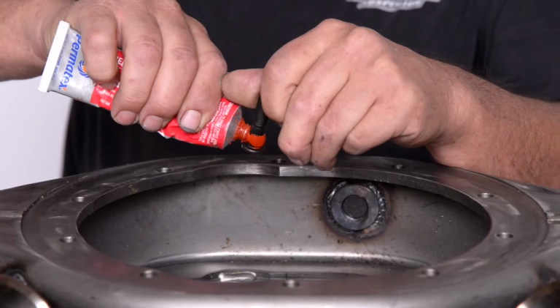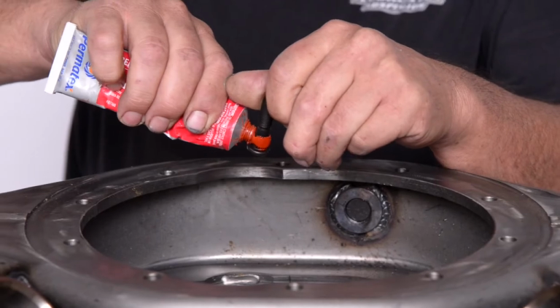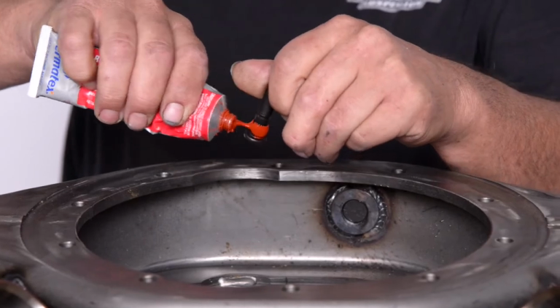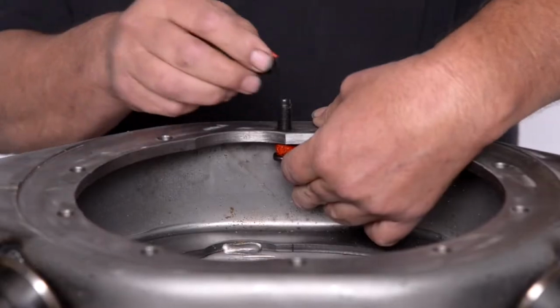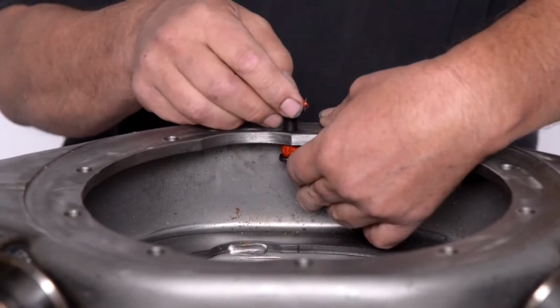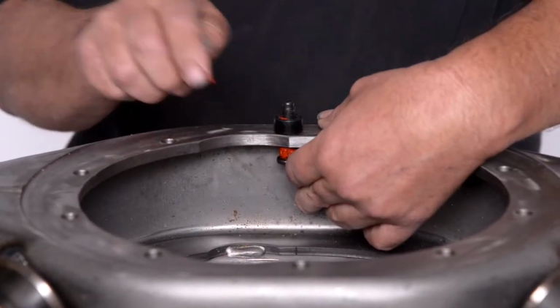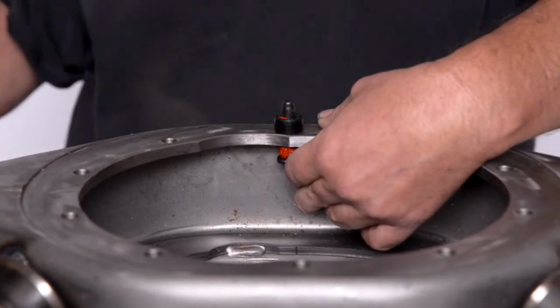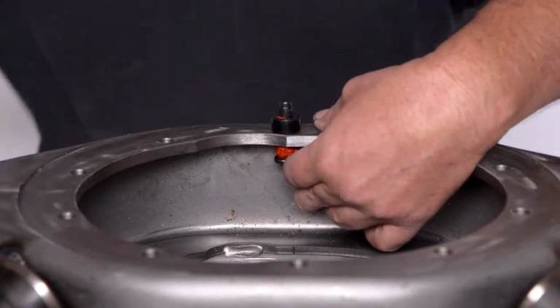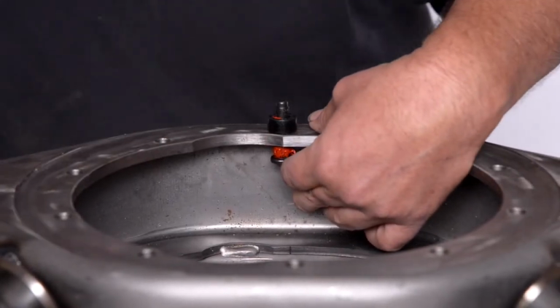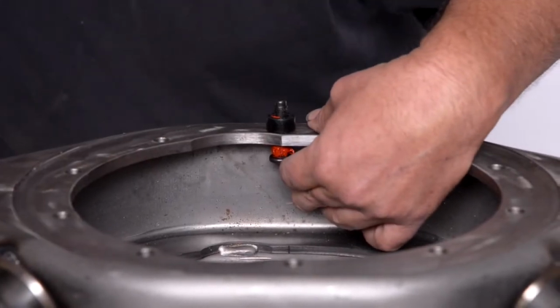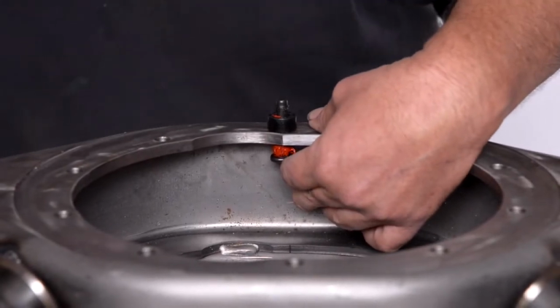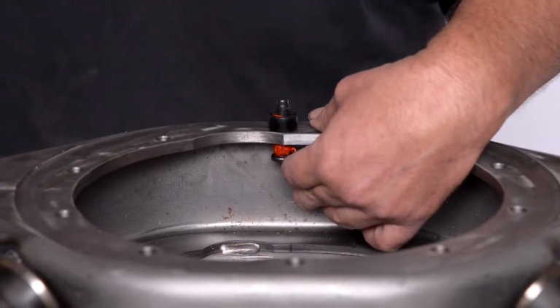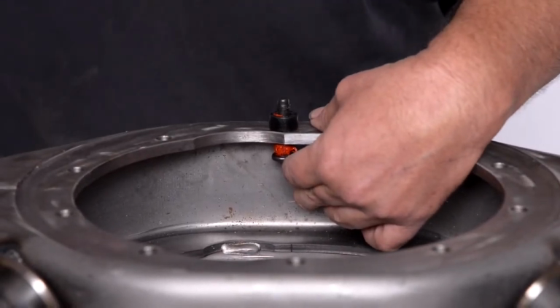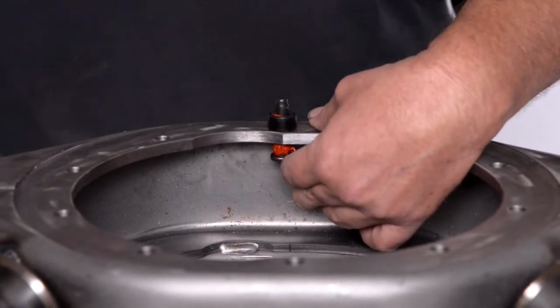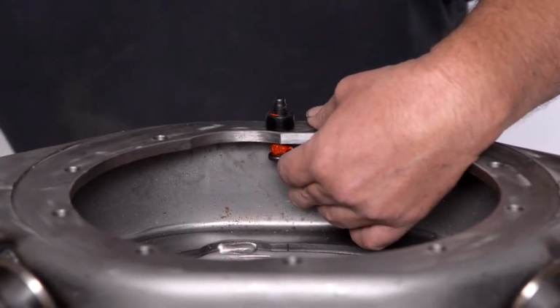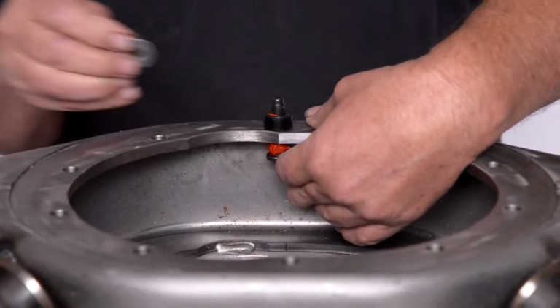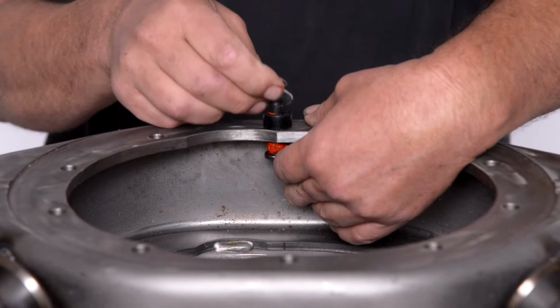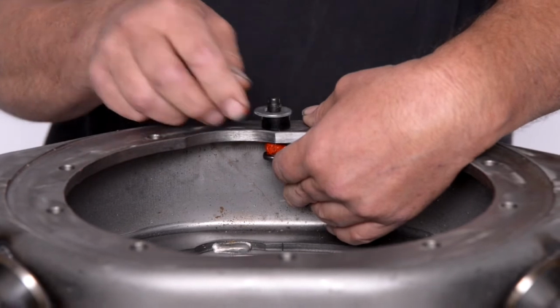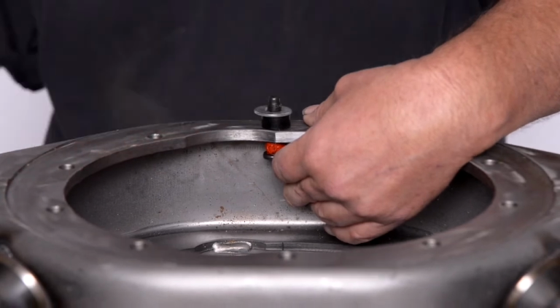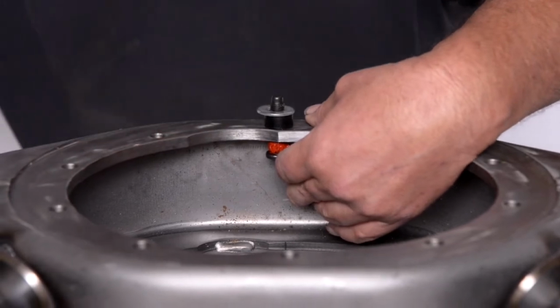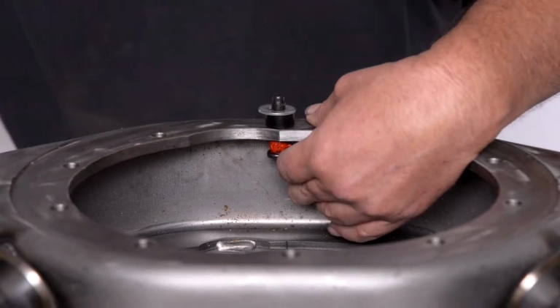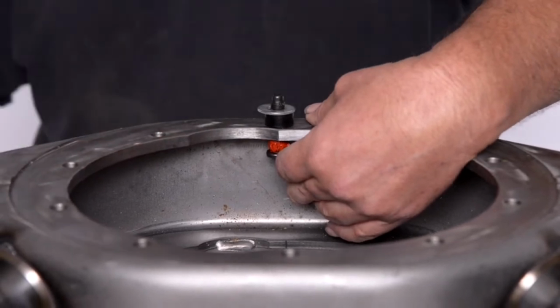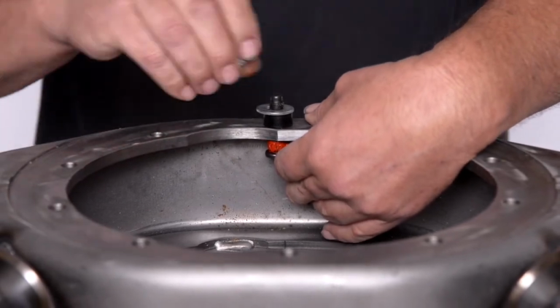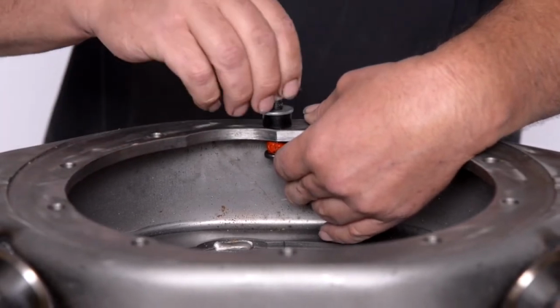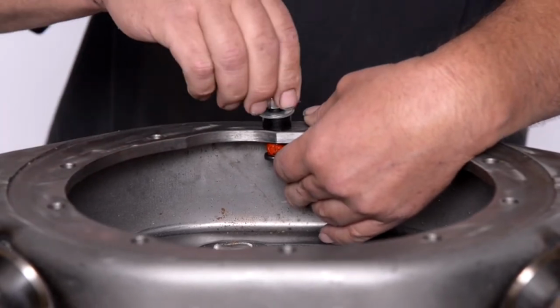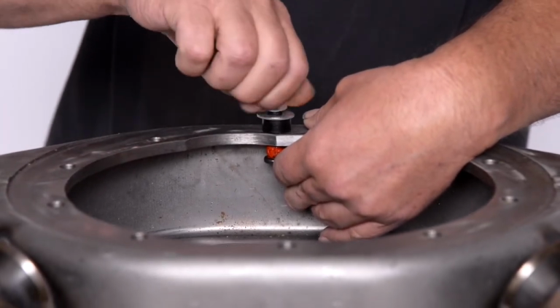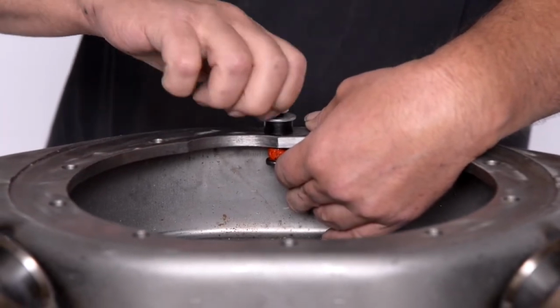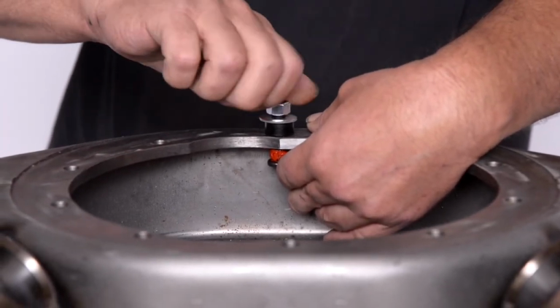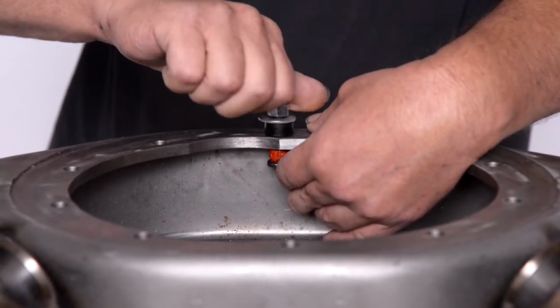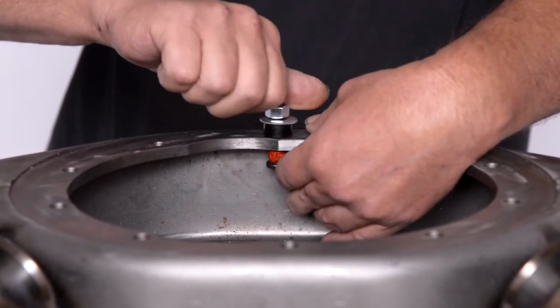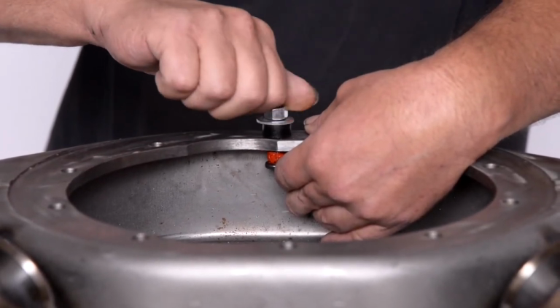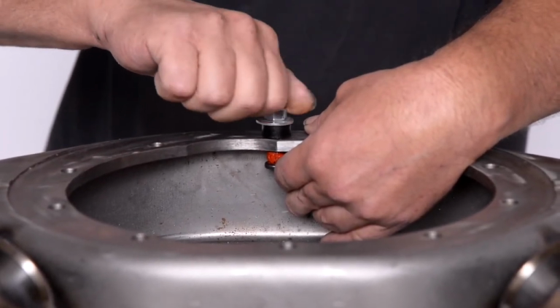Here at Global West we do quite a few Moser installations and we thought we'd take a second here to show you what we do to get a Moser differential ready for powder coat and install.